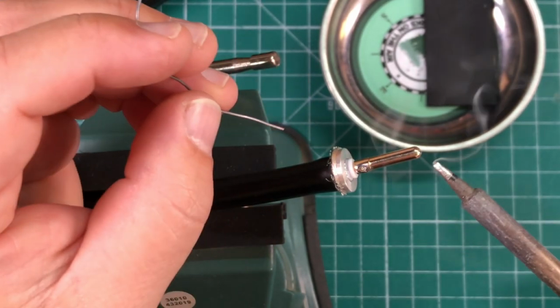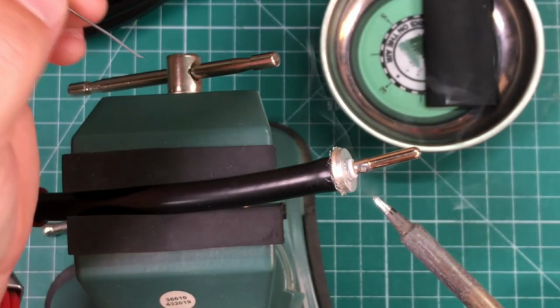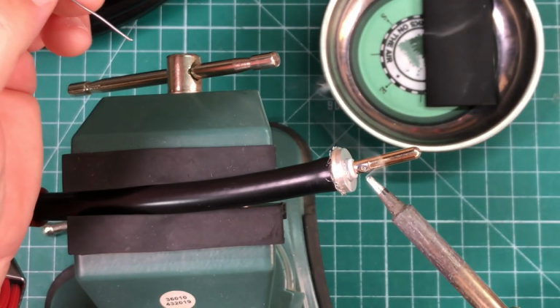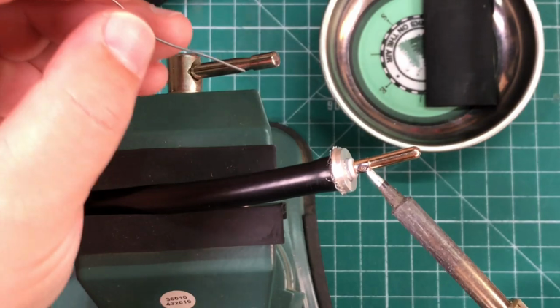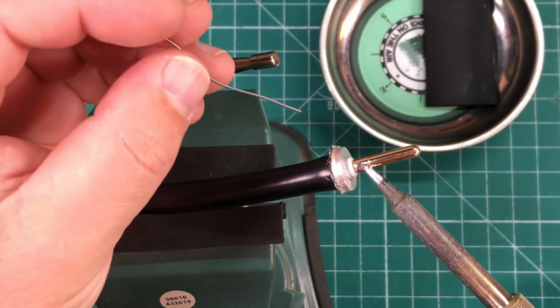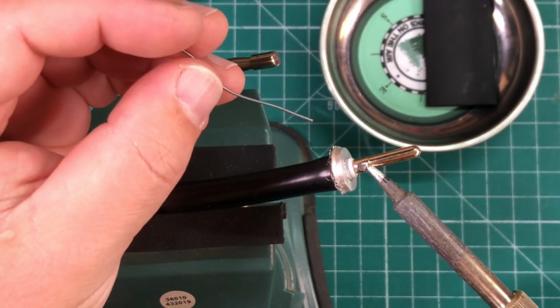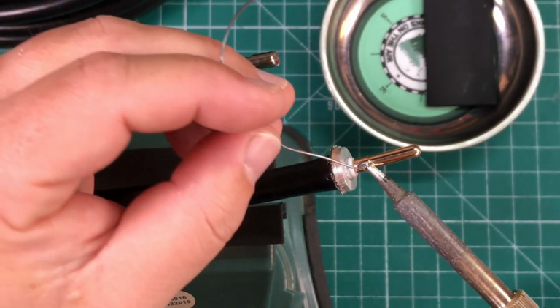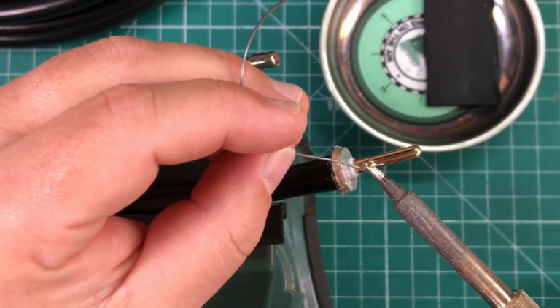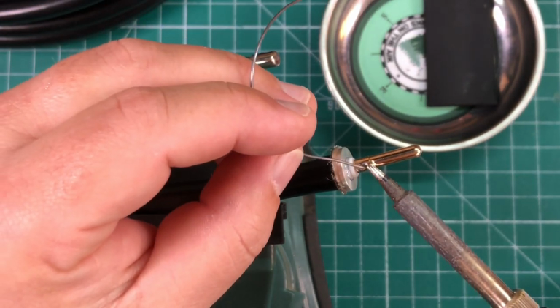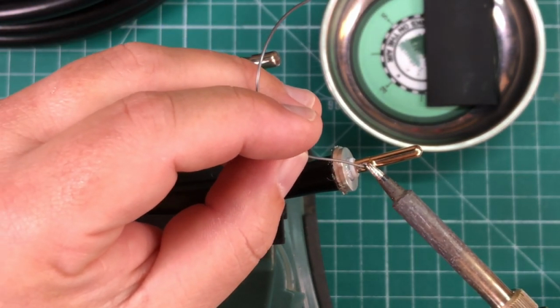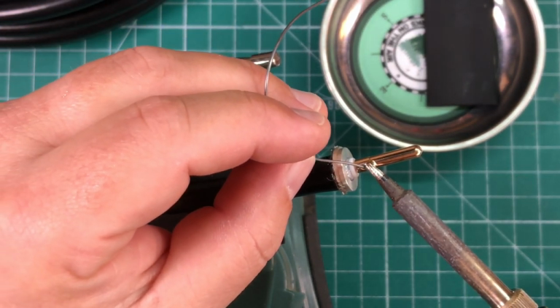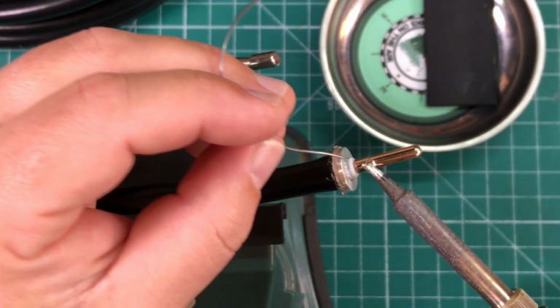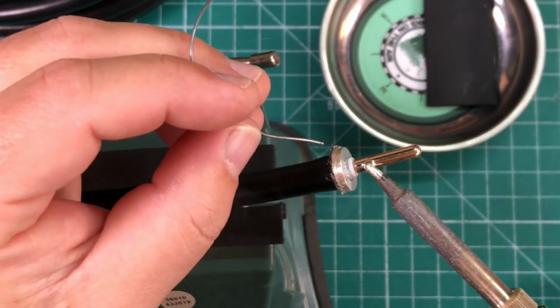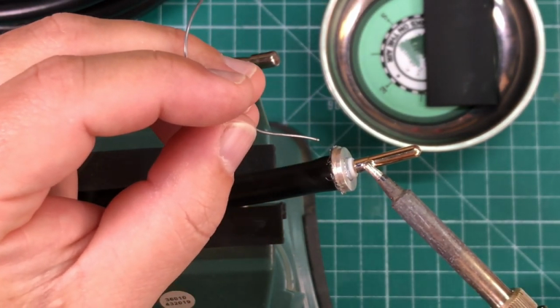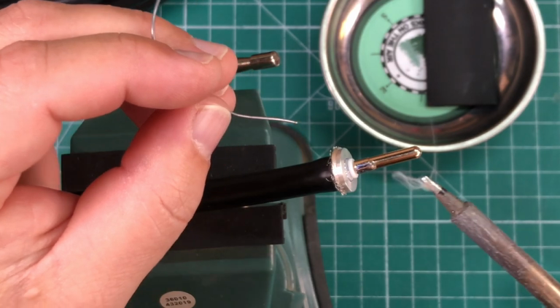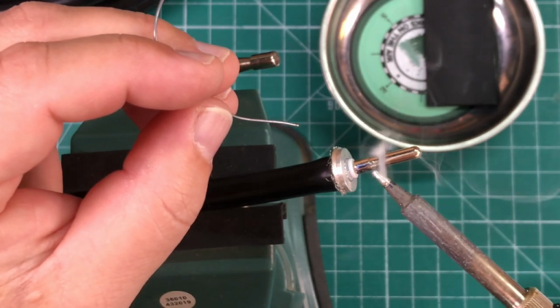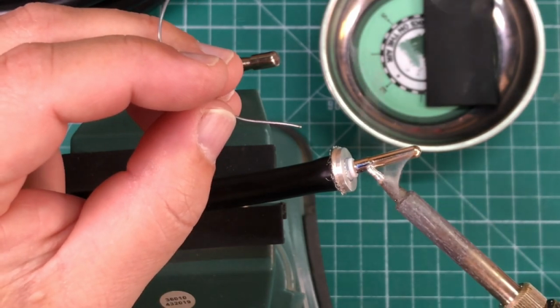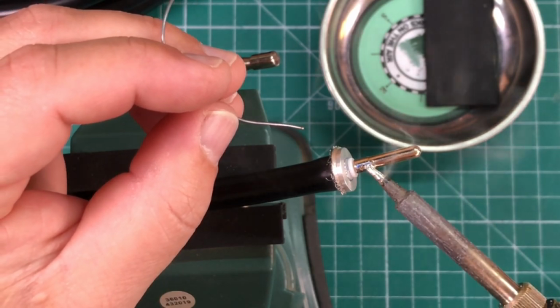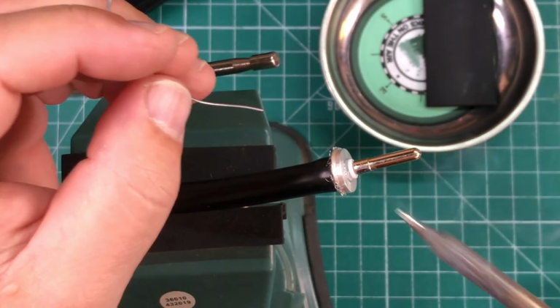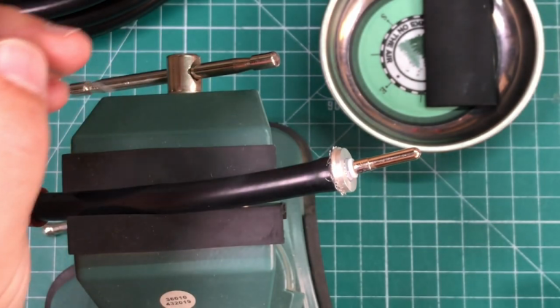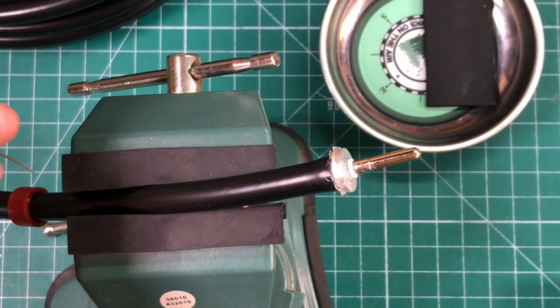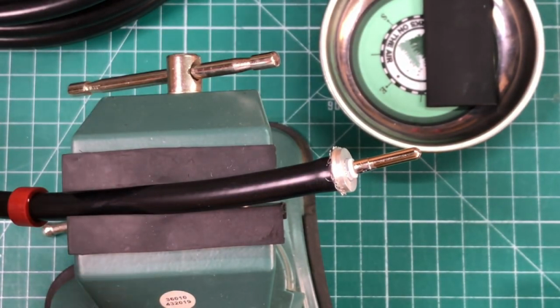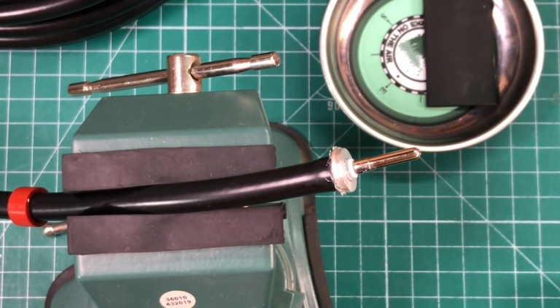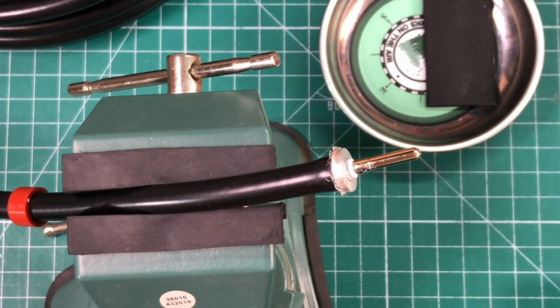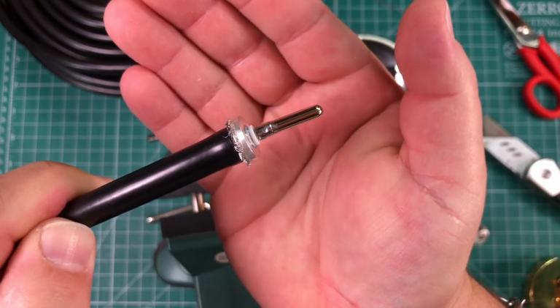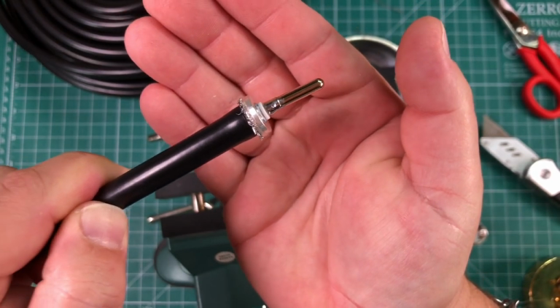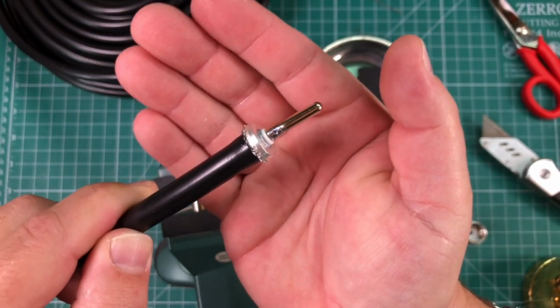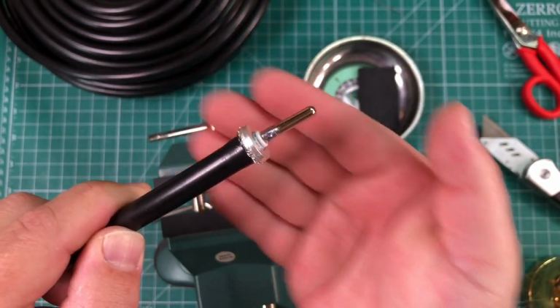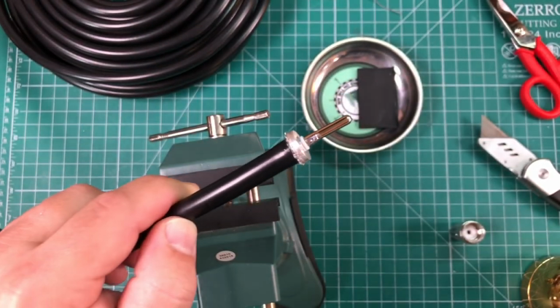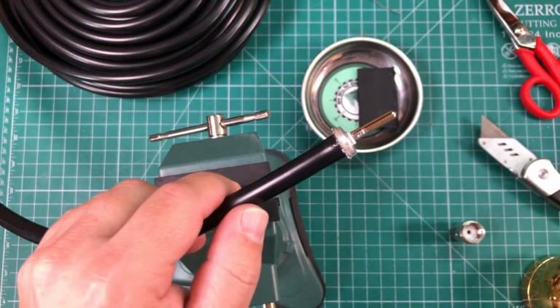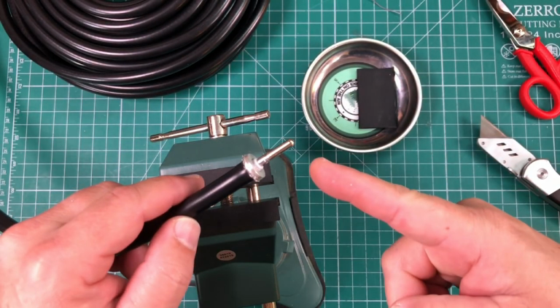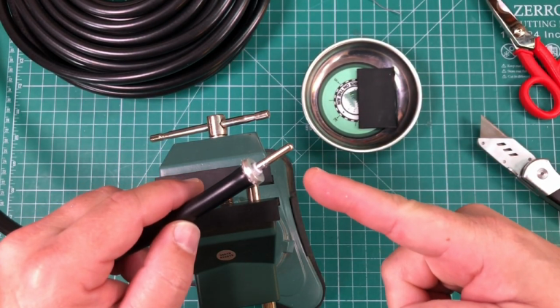When it's hot enough, it's basically just going to suck that solder right into the hole. You don't need much and you don't want to overheat it. That's what you get — and we need to let this cool.